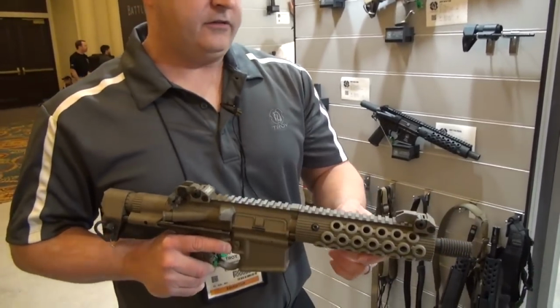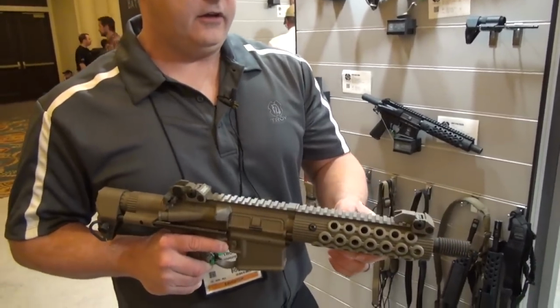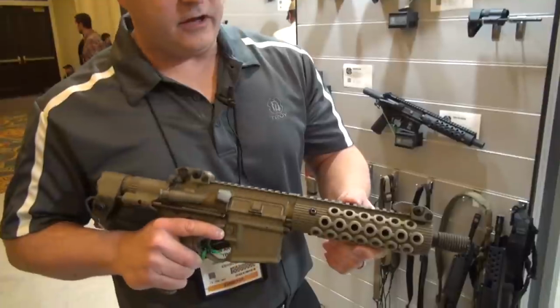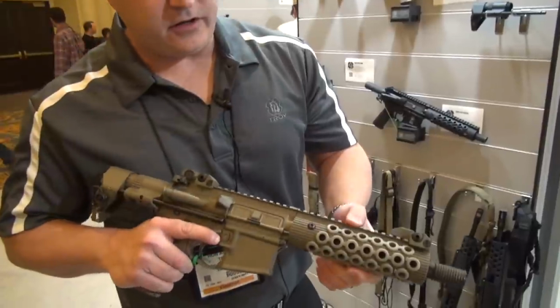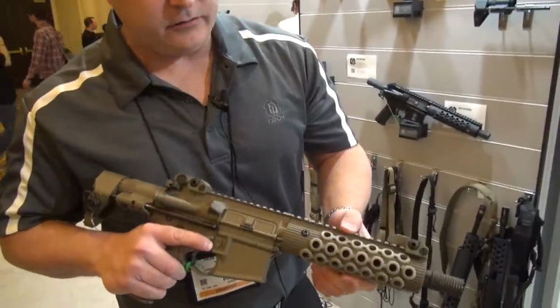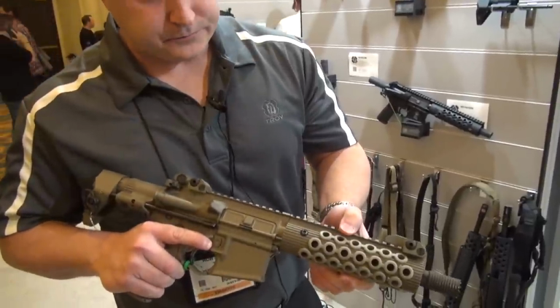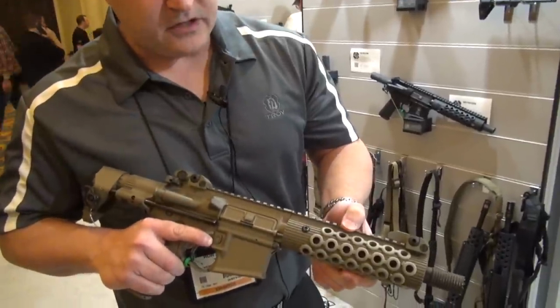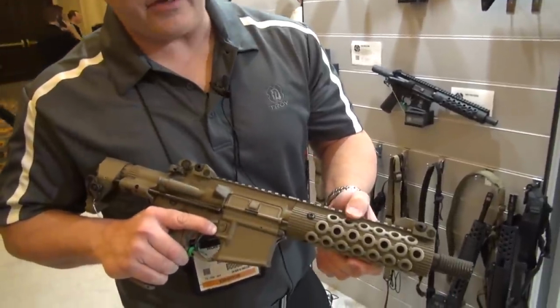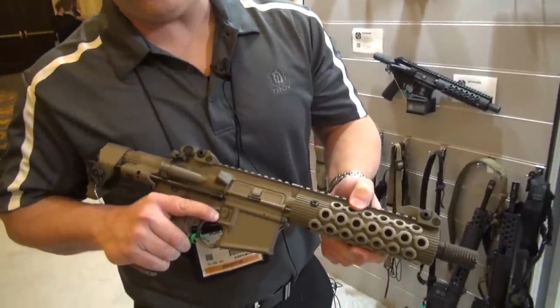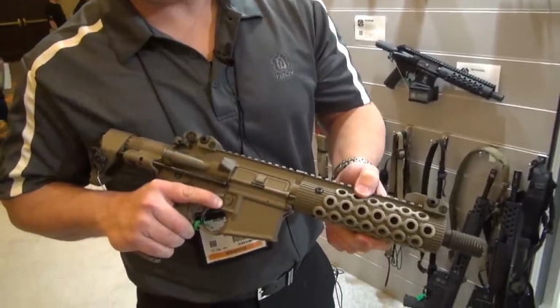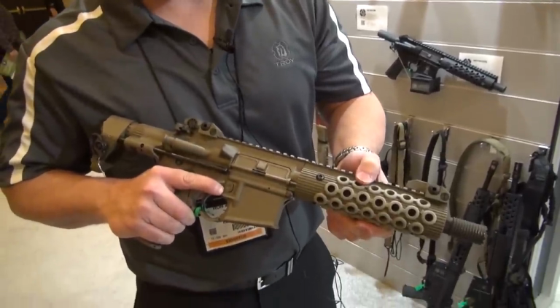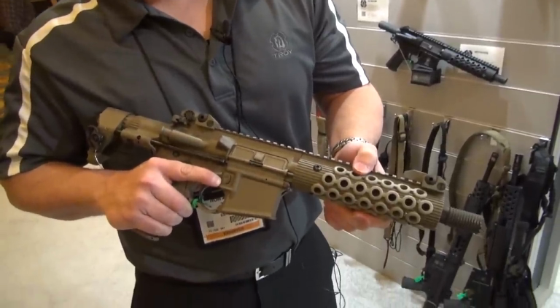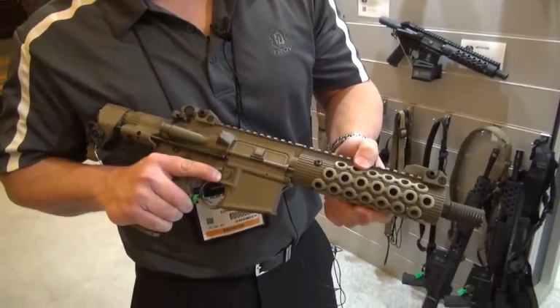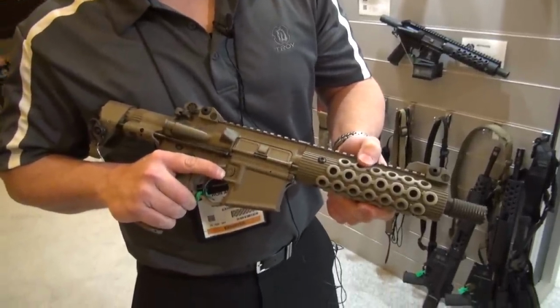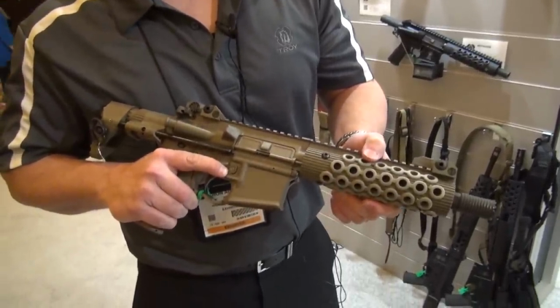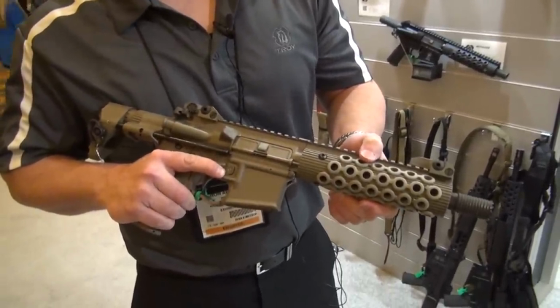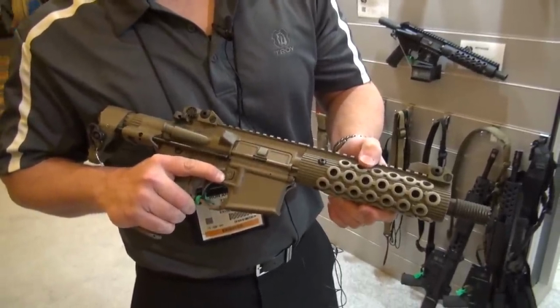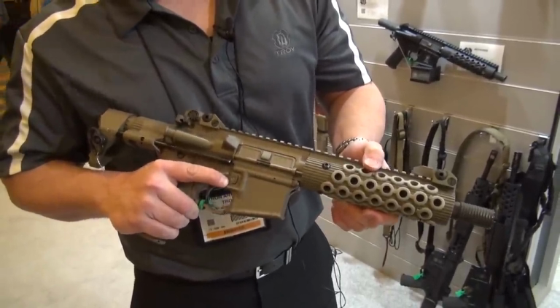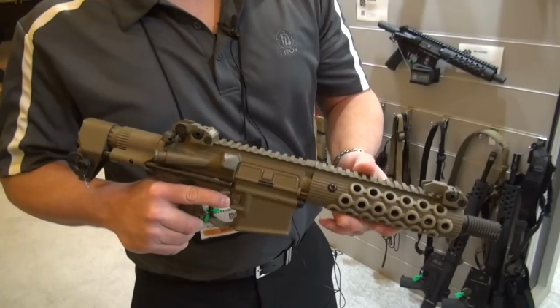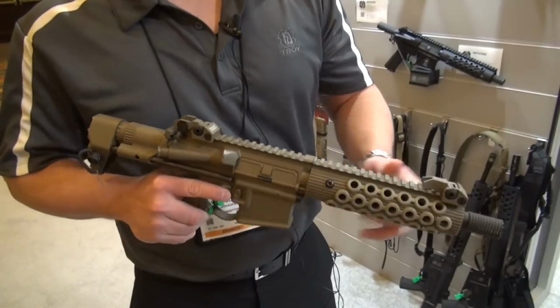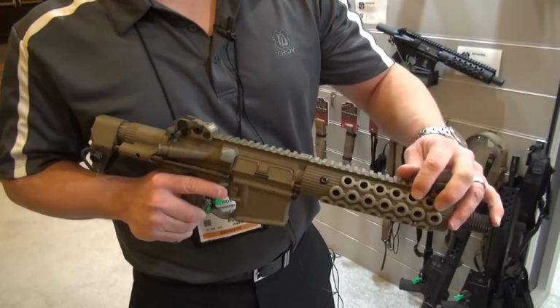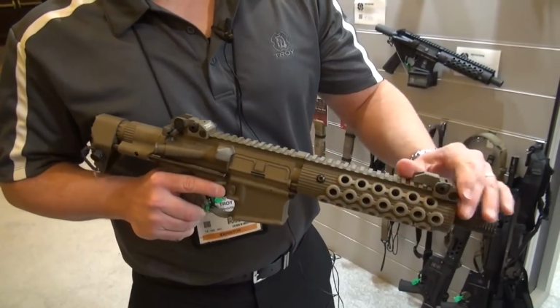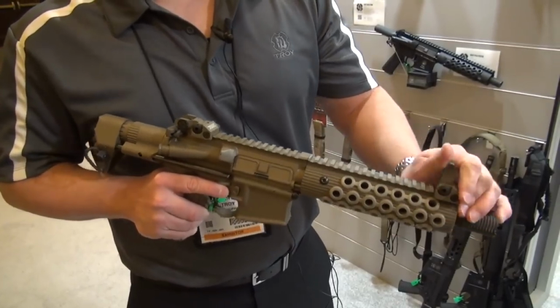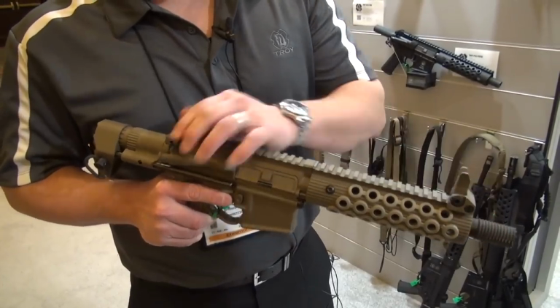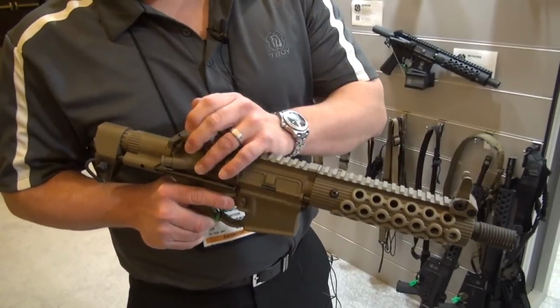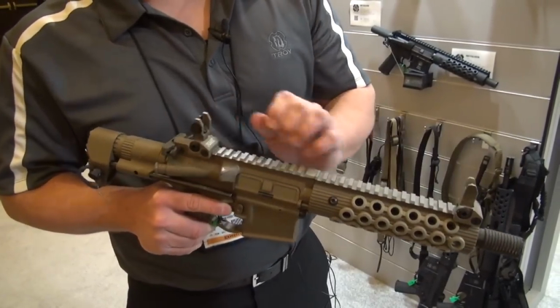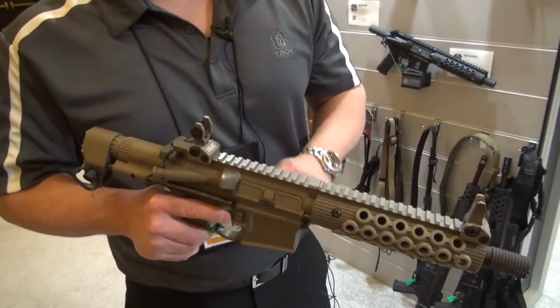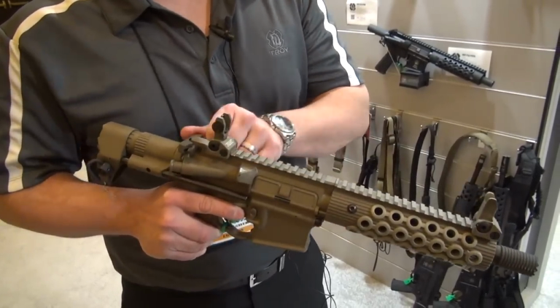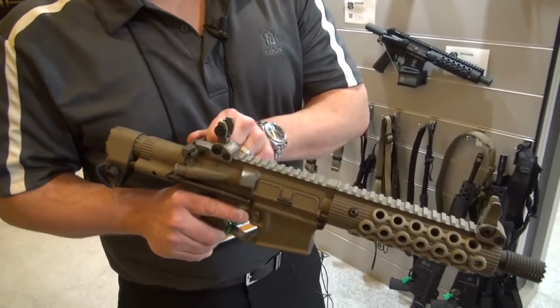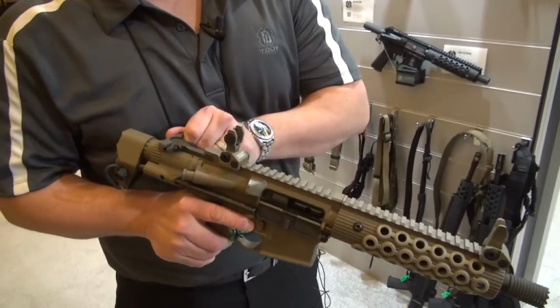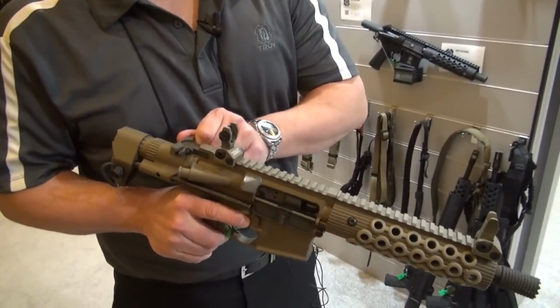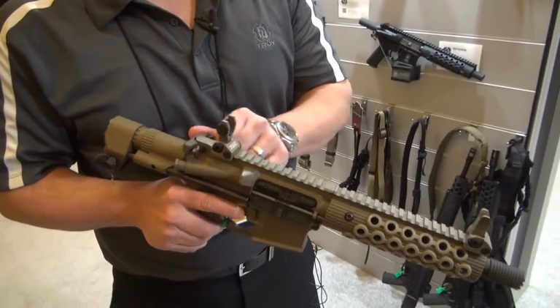It's a stainless steel 7.5-inch barrel in 5.56. It's equipped with our front flip-up sight and rear flip-up sight. It also has an ambidextrous charging handle.